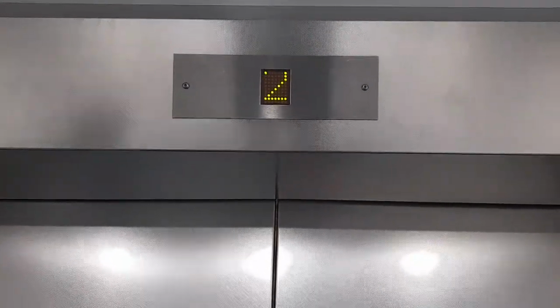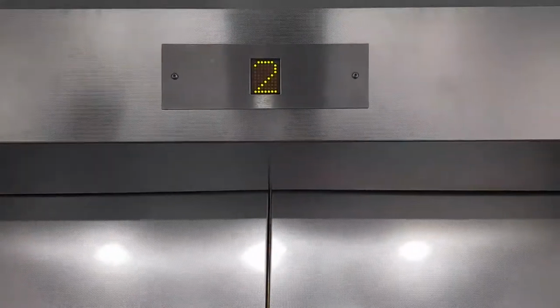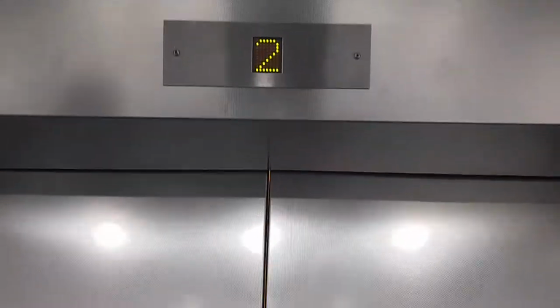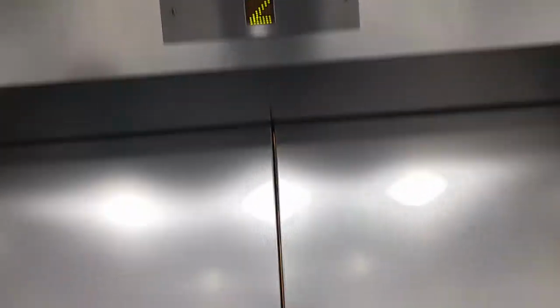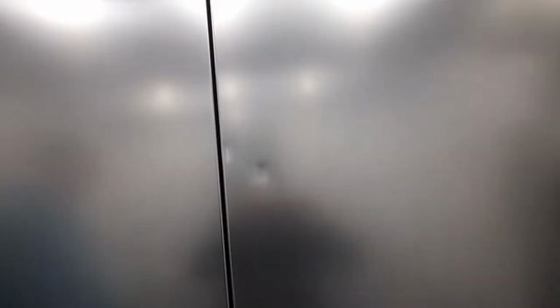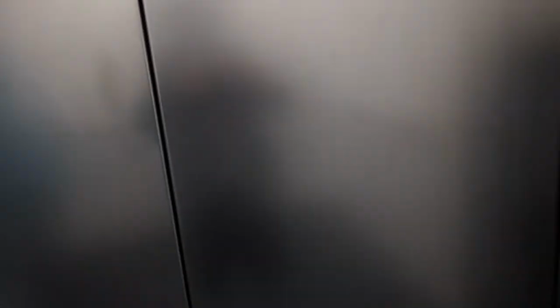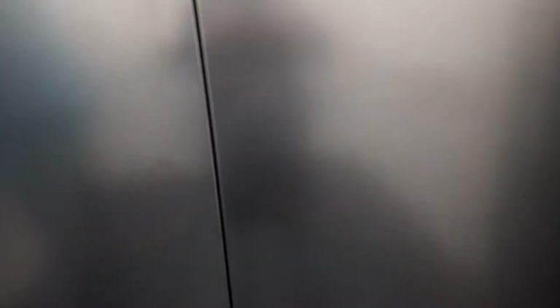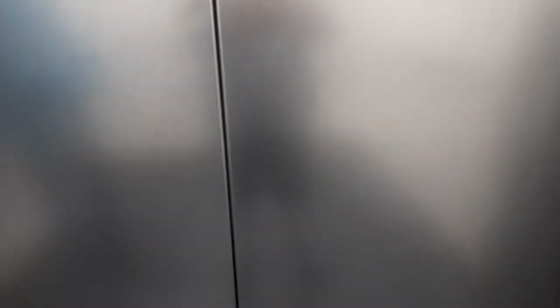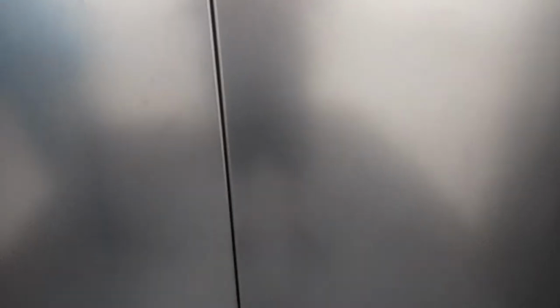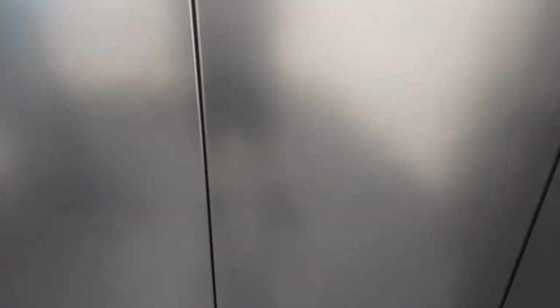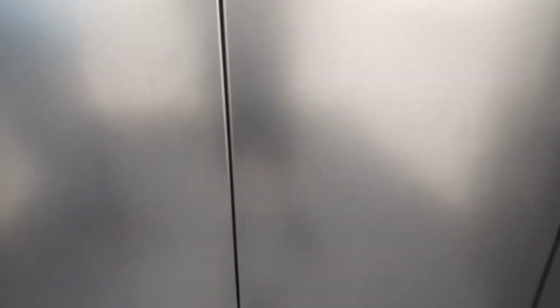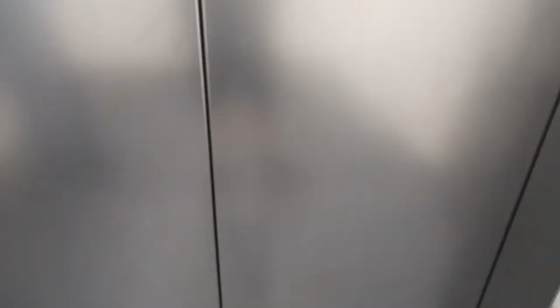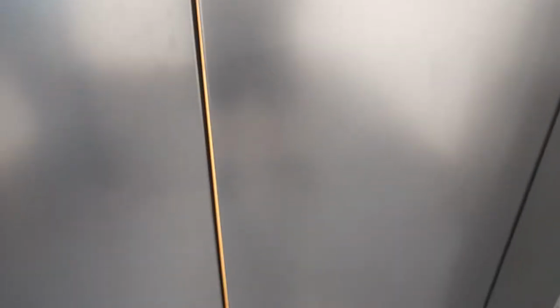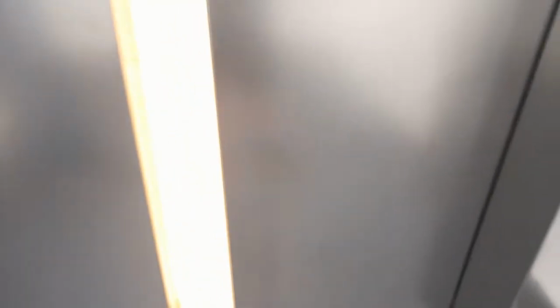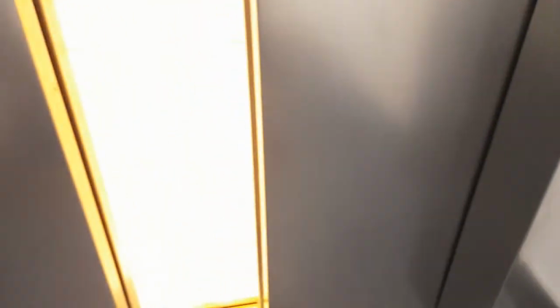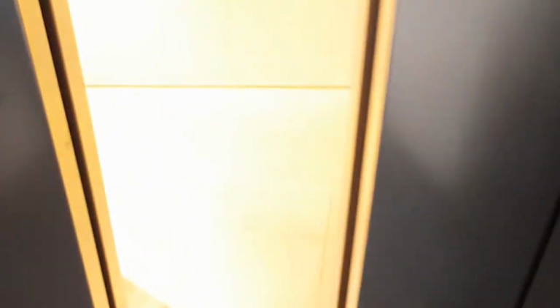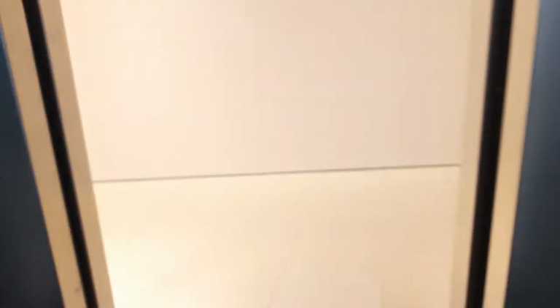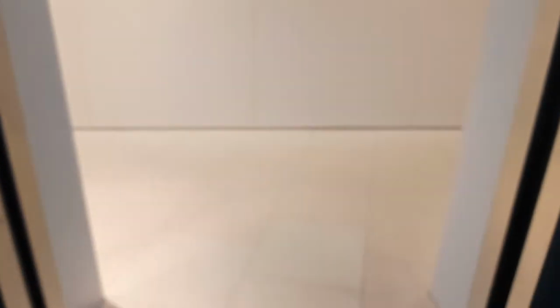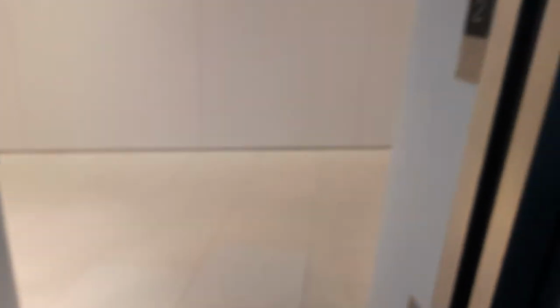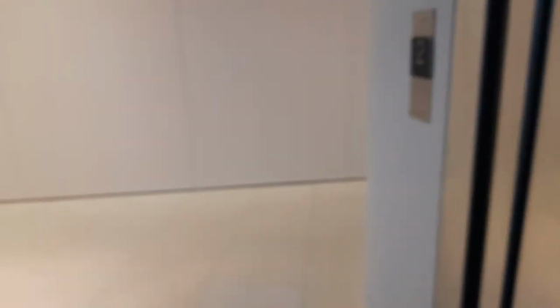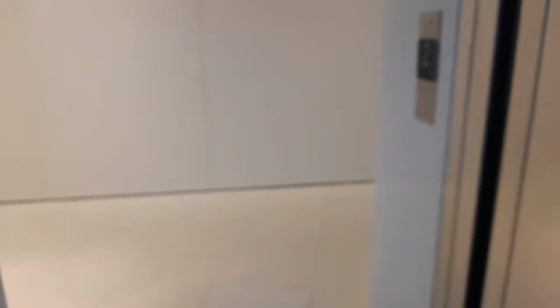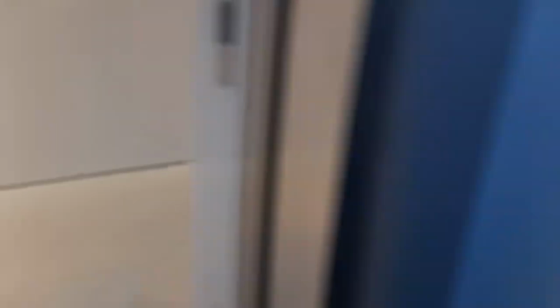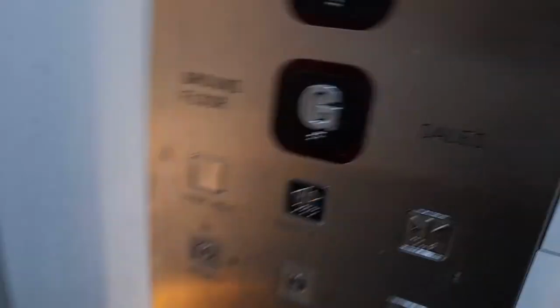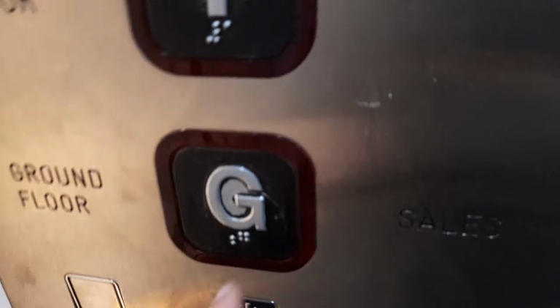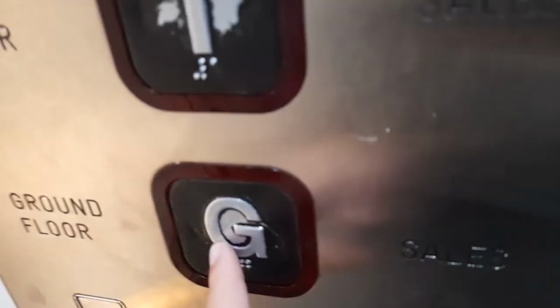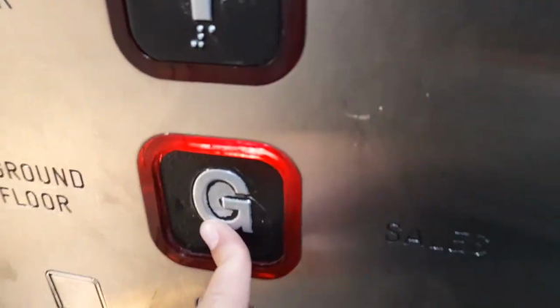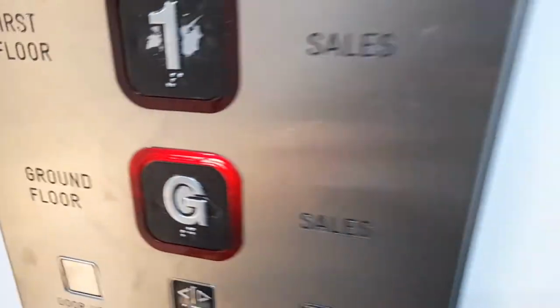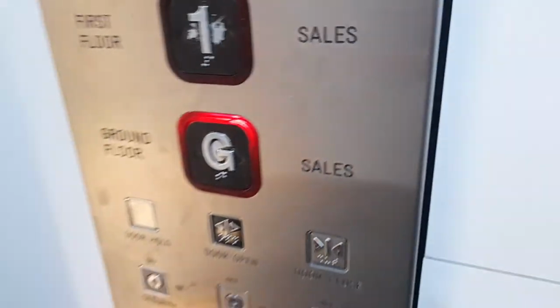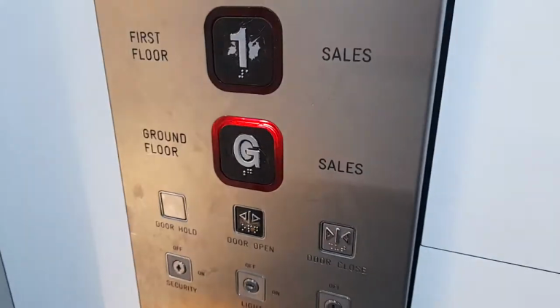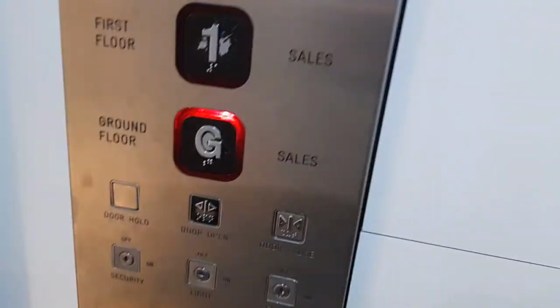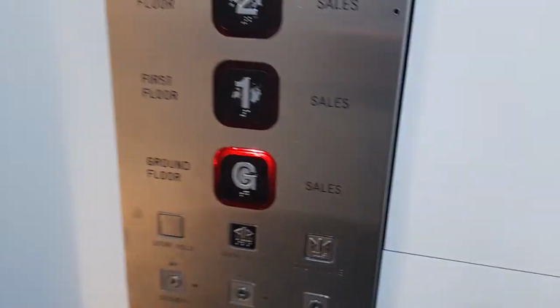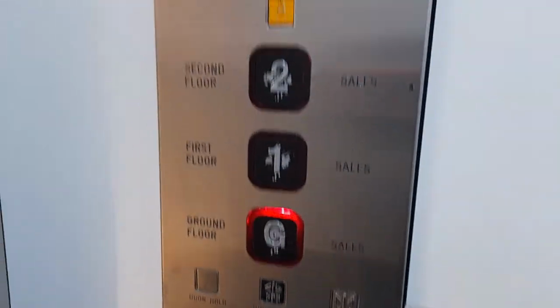Second floor. Doors opening. And we've got a counter G. Doors closing.